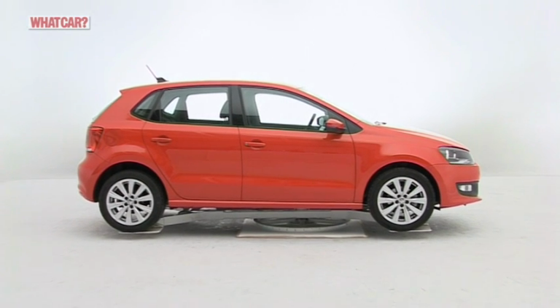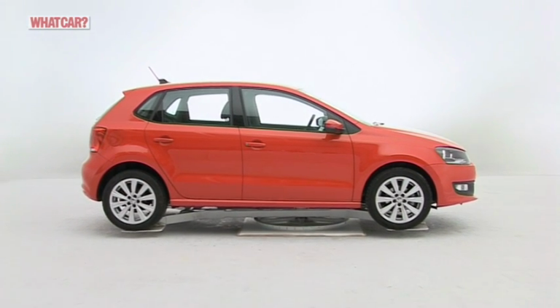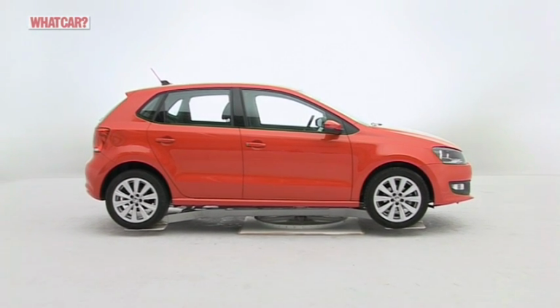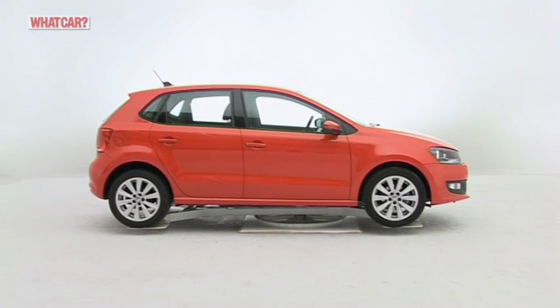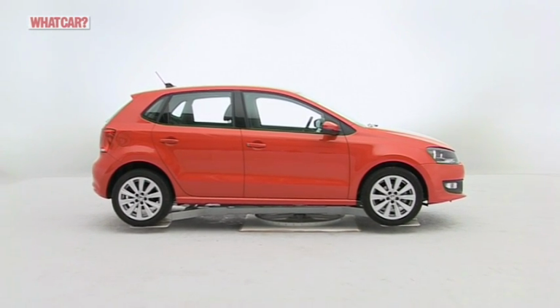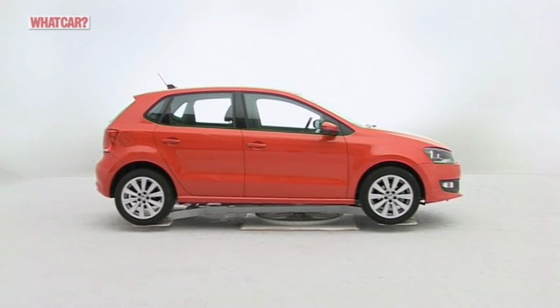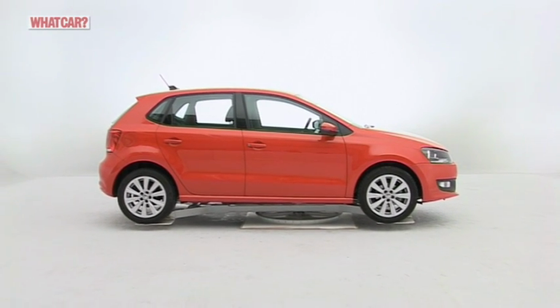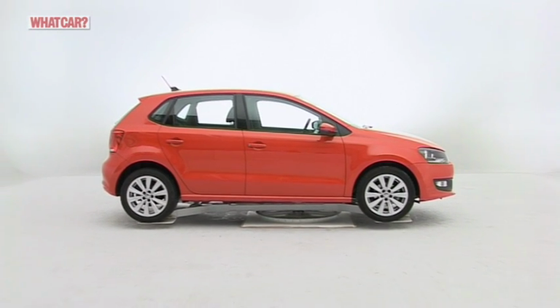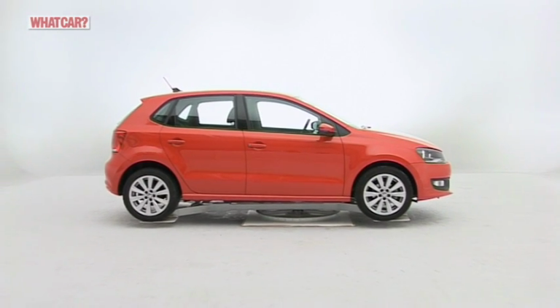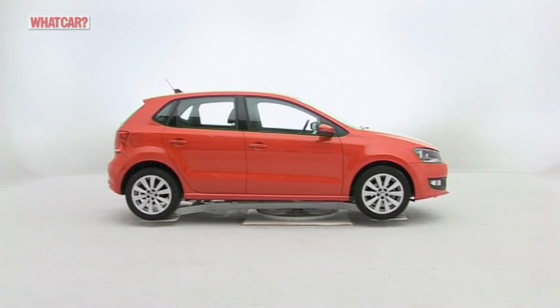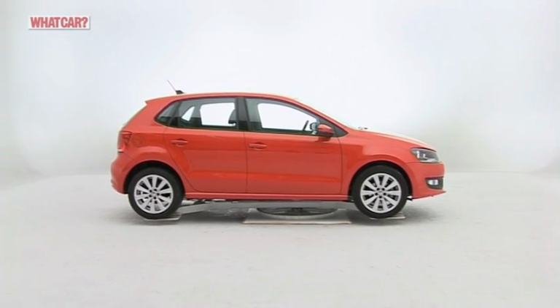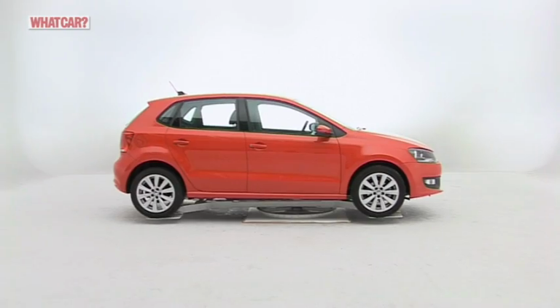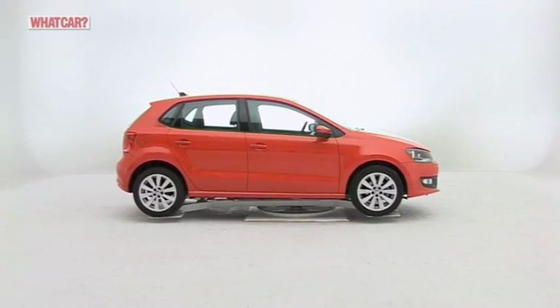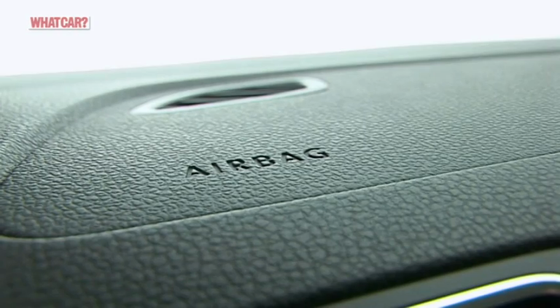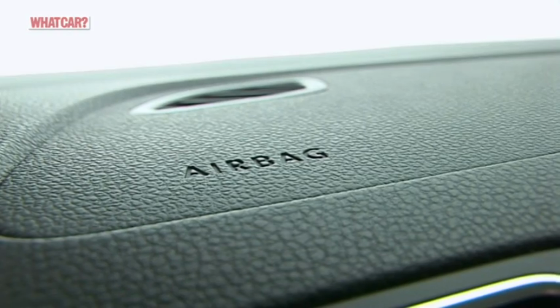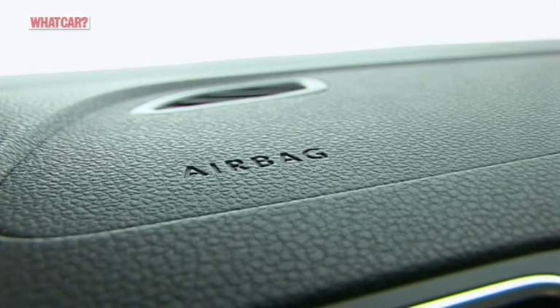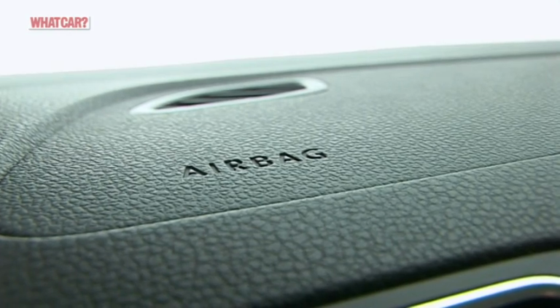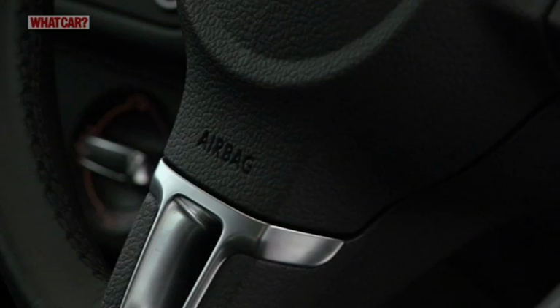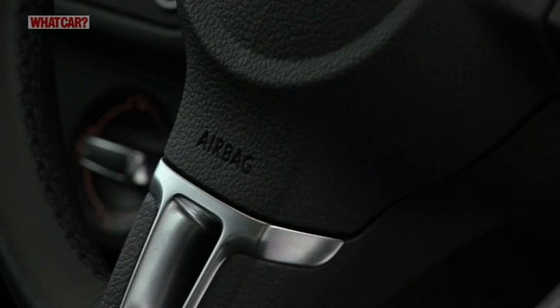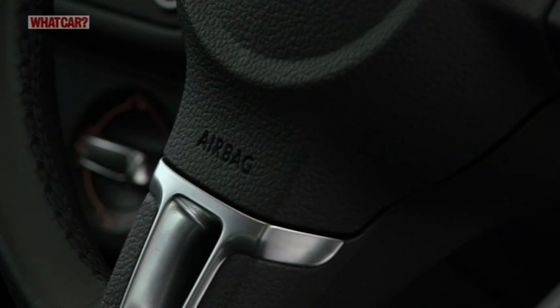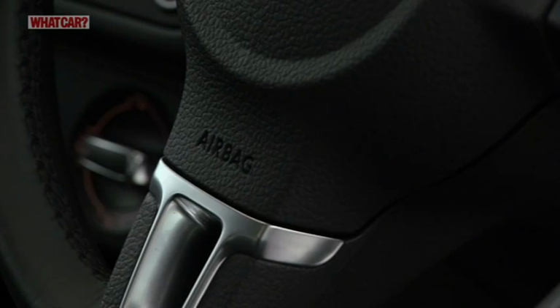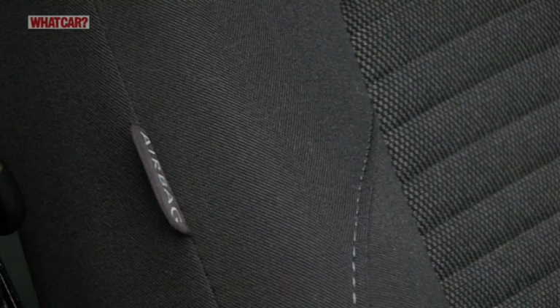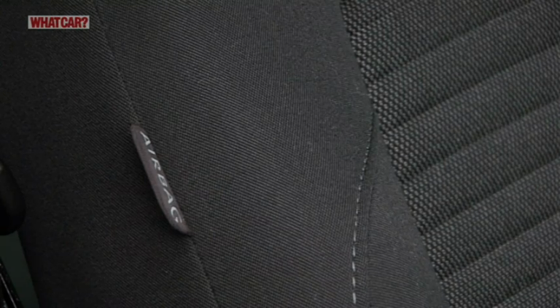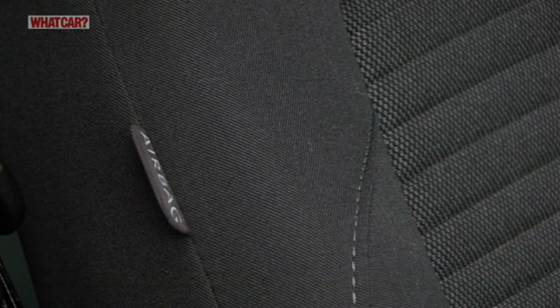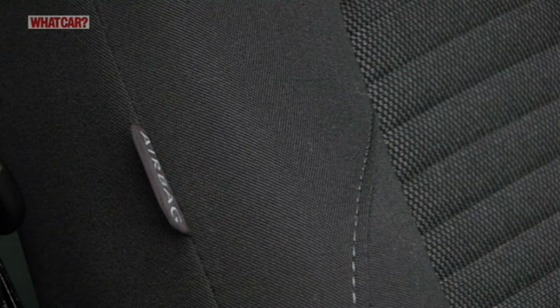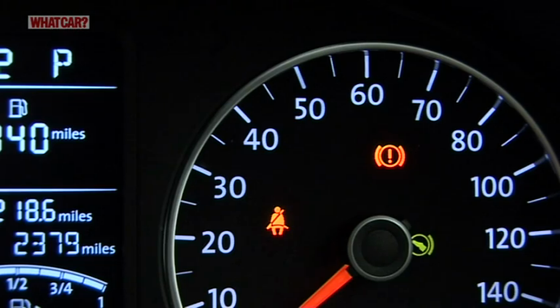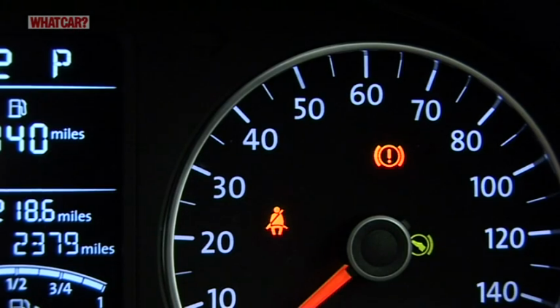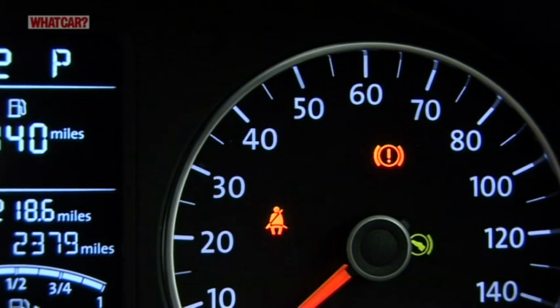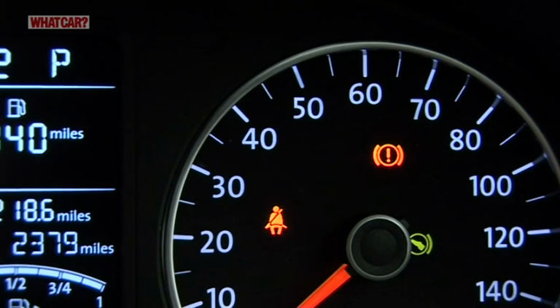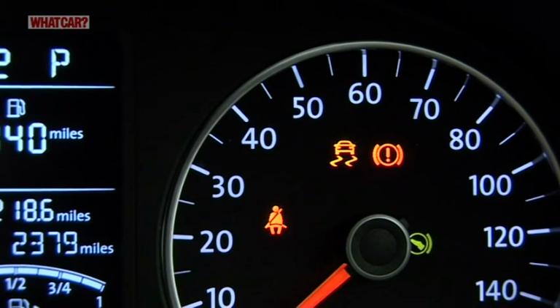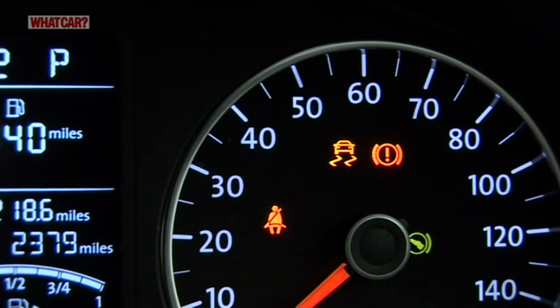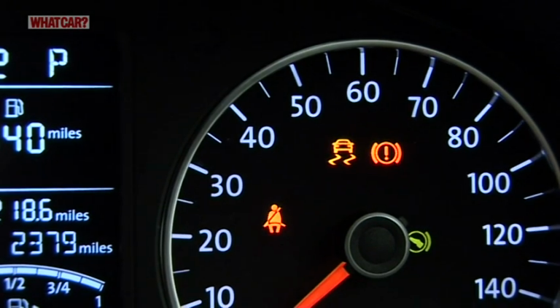Despite their reputation, Volkswagens have a so-so reliability record. But more reassuringly, all Polos have six airbags and stability control as standard, with curtain airbags optional.